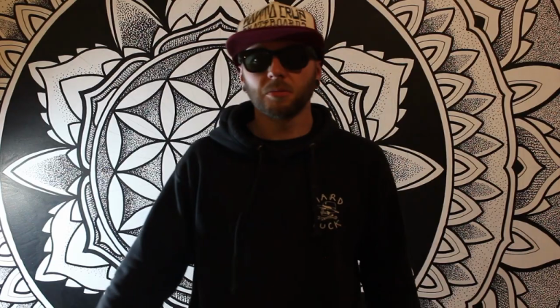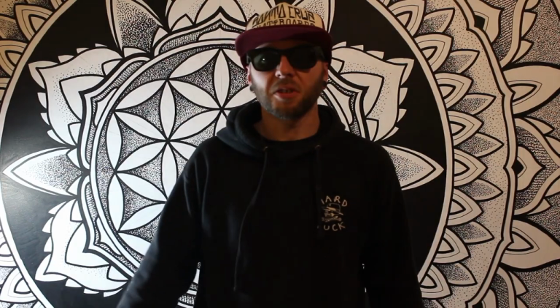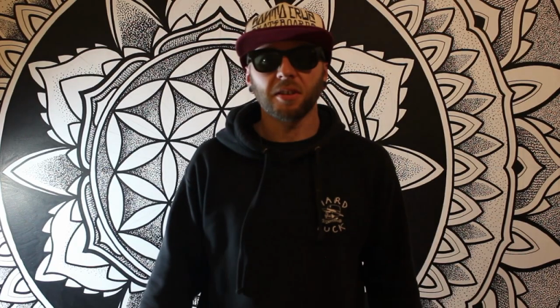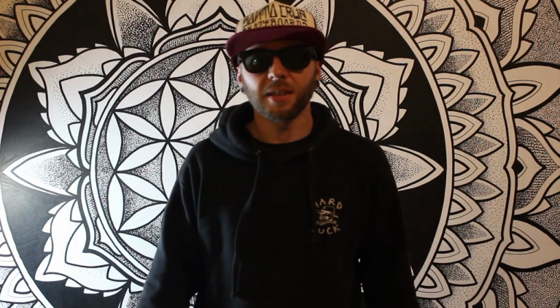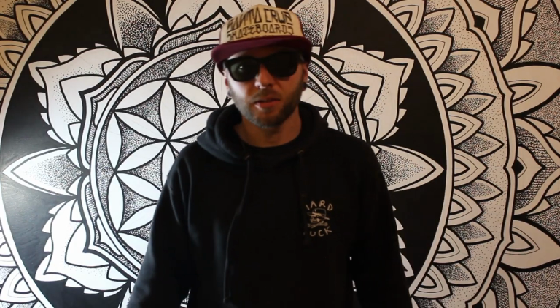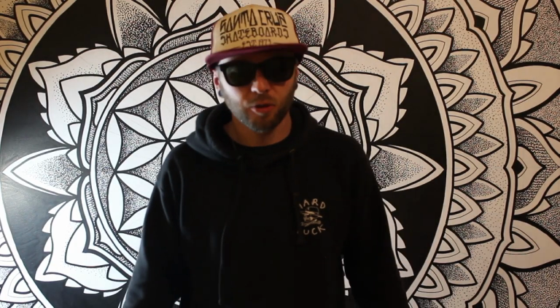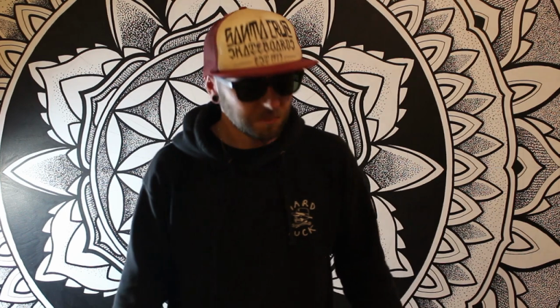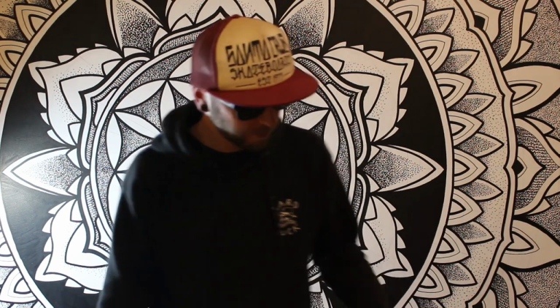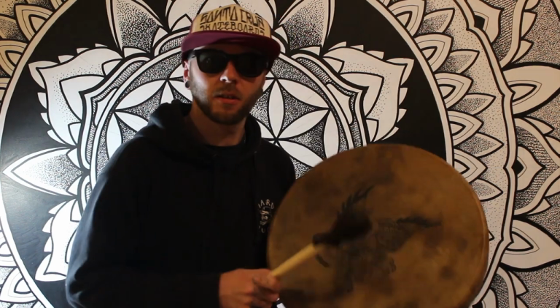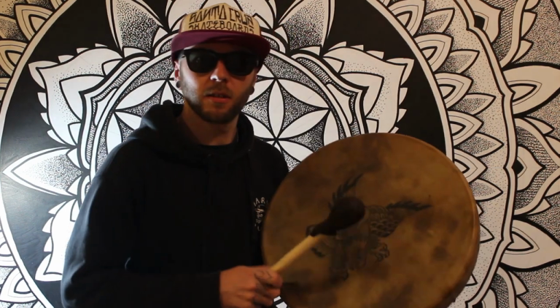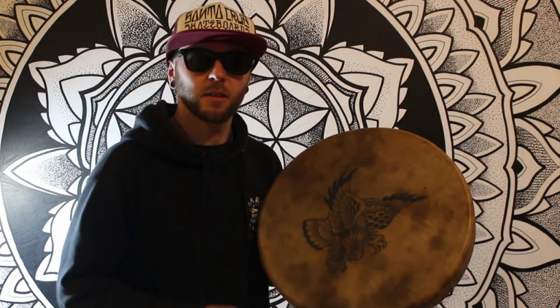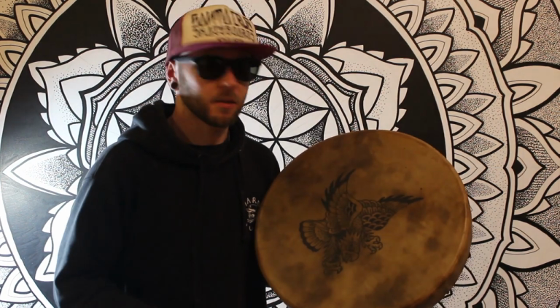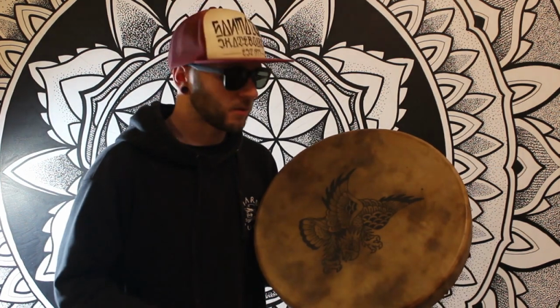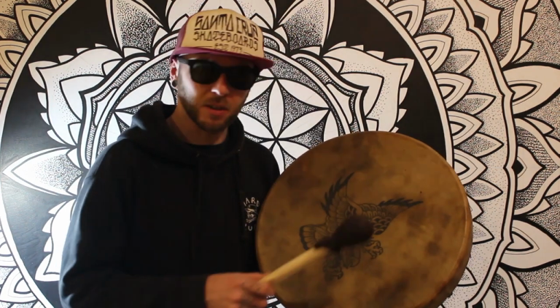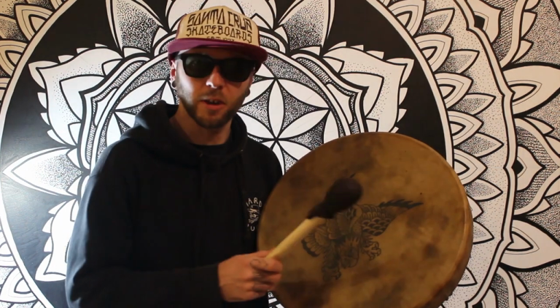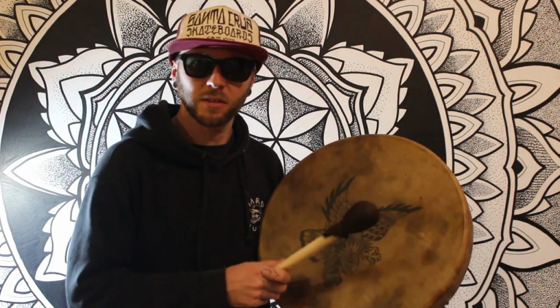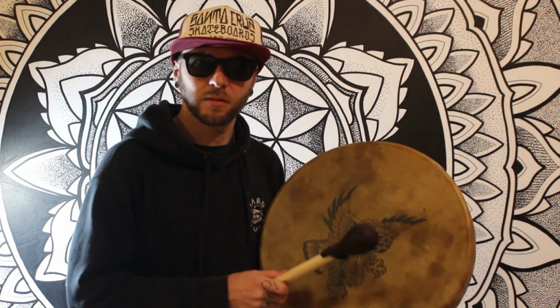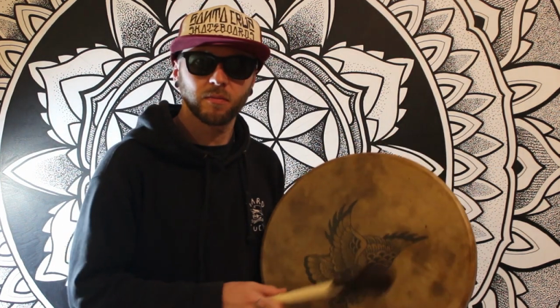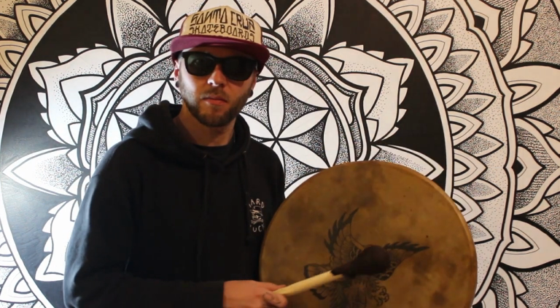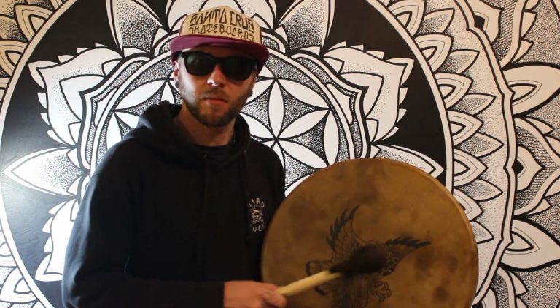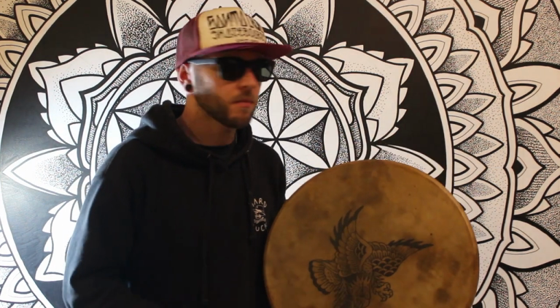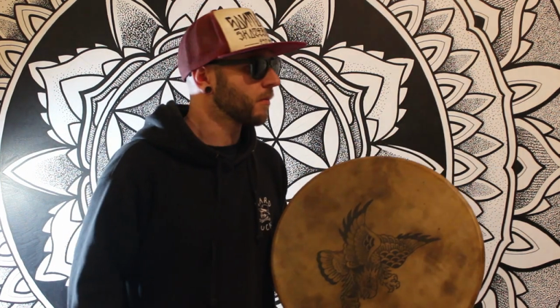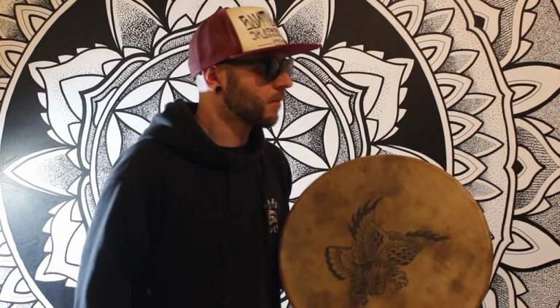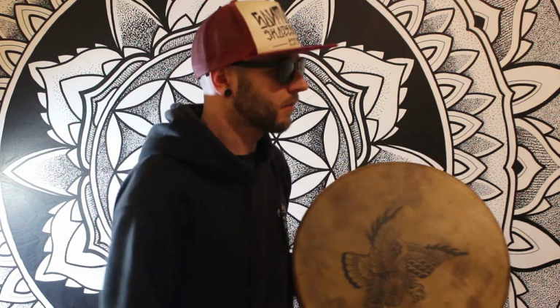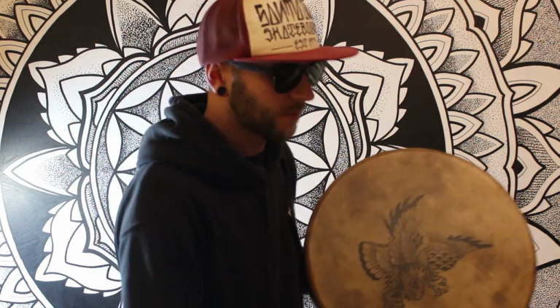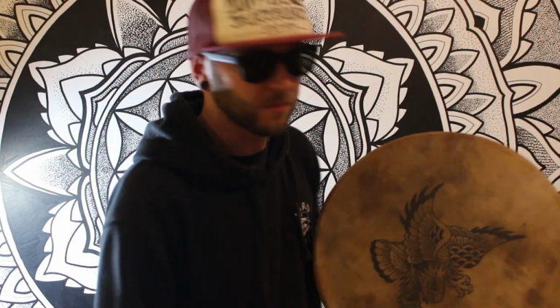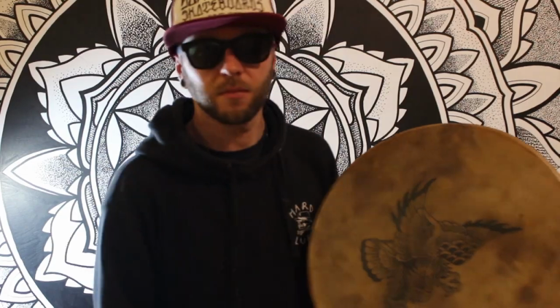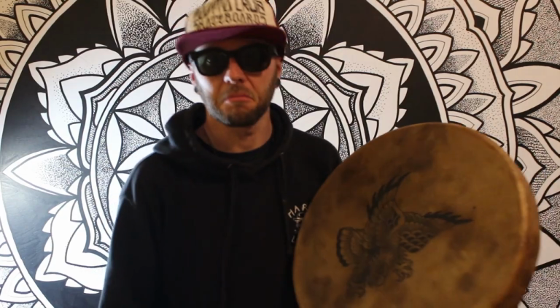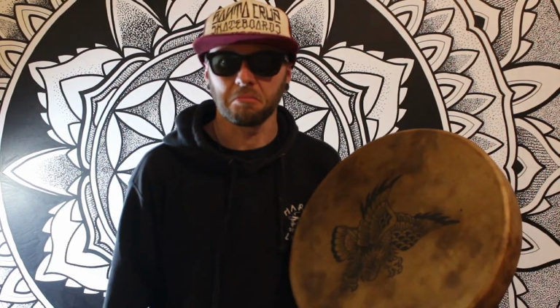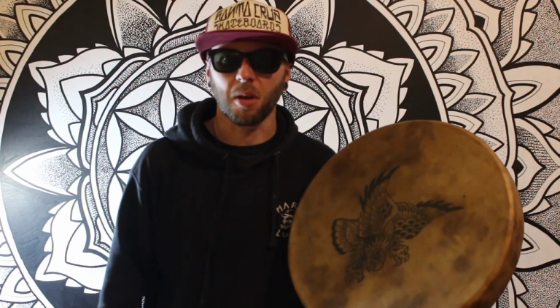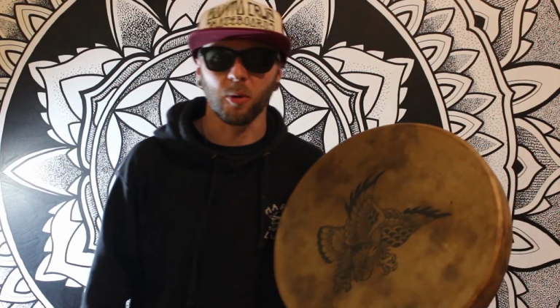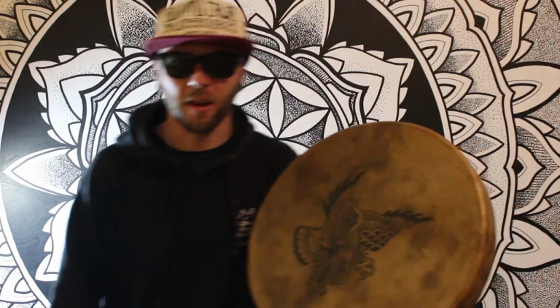So it turns out you can tattoo a finger drum. Still works. I'm happy with that.